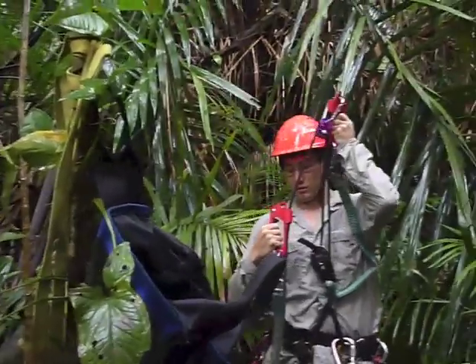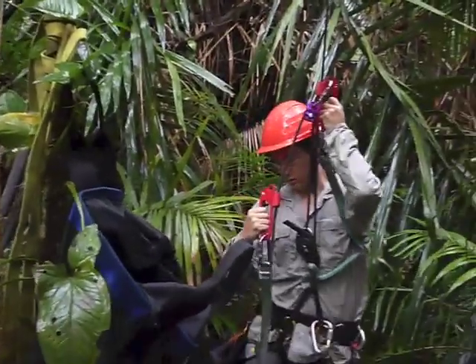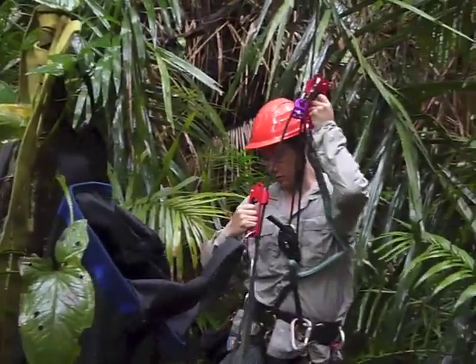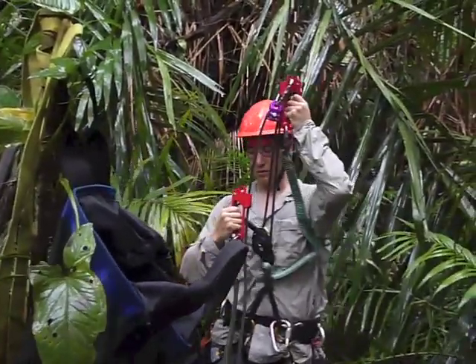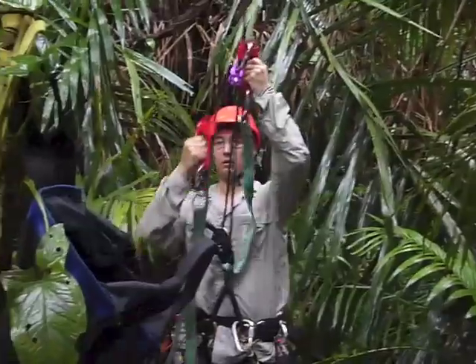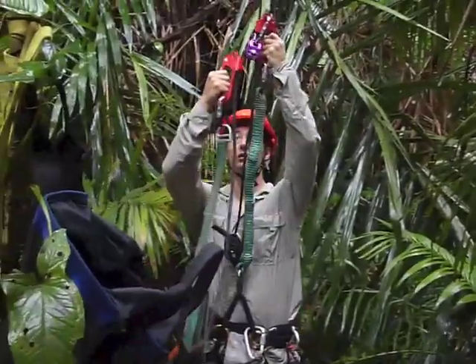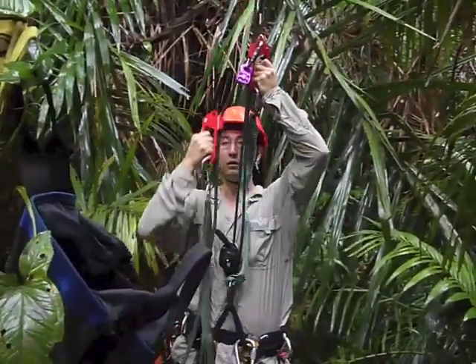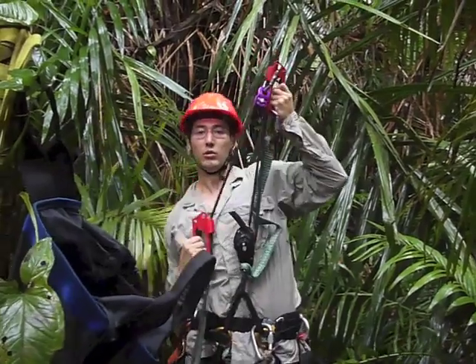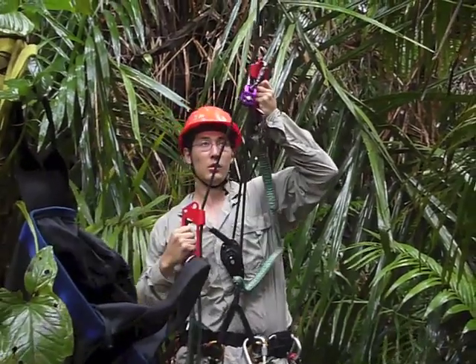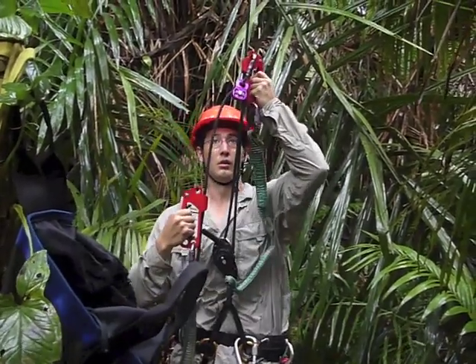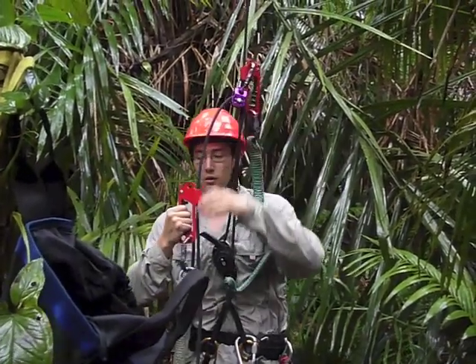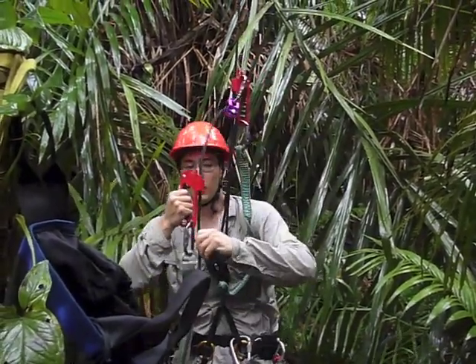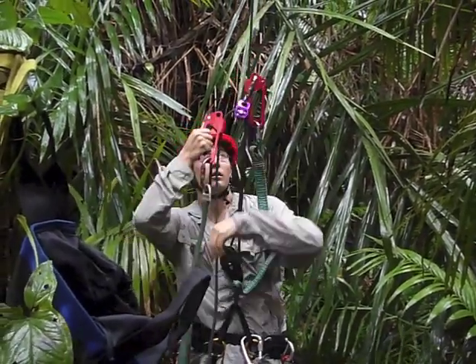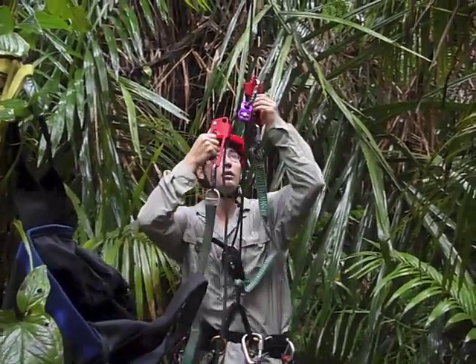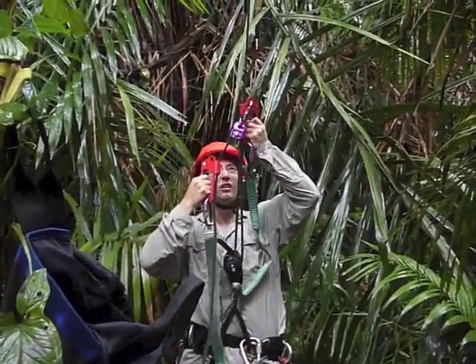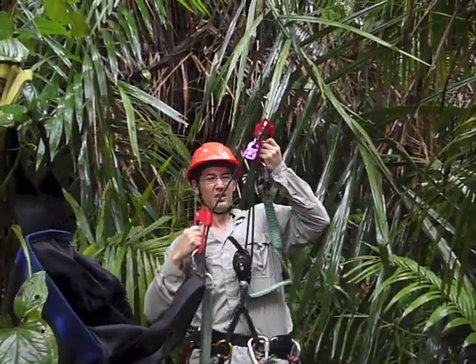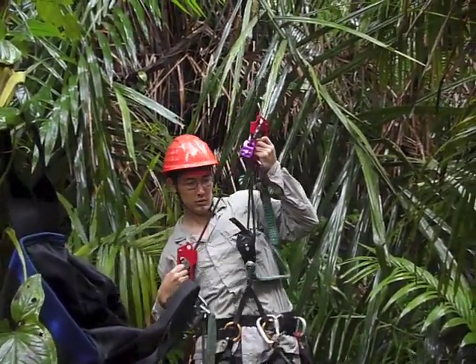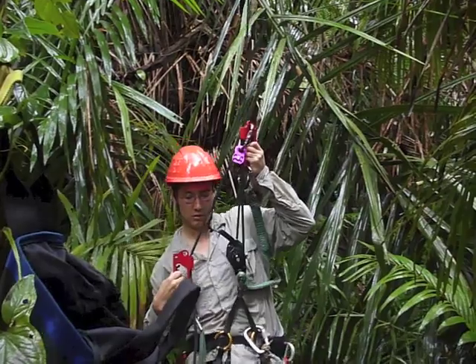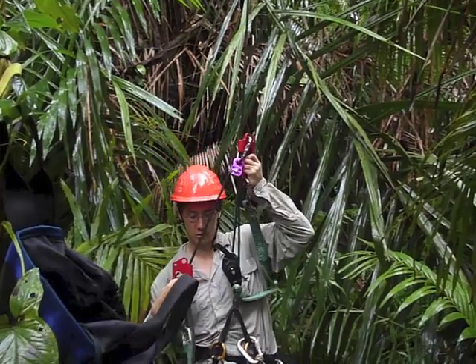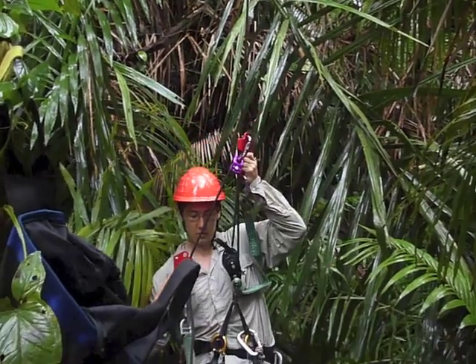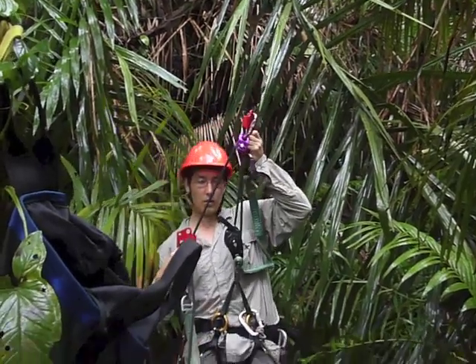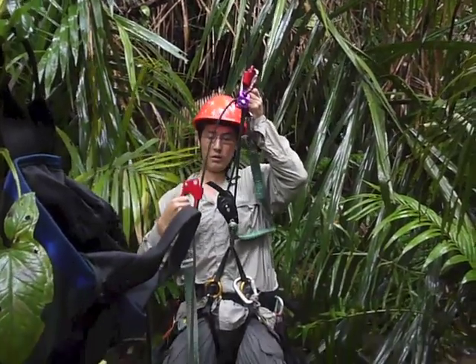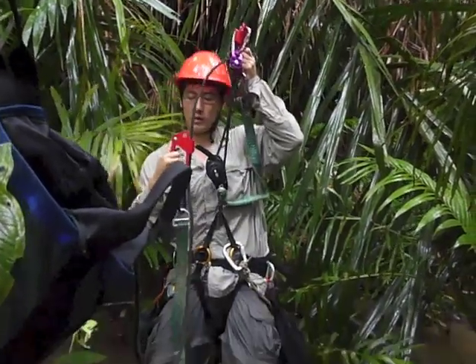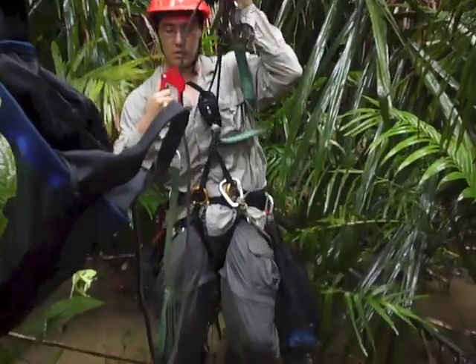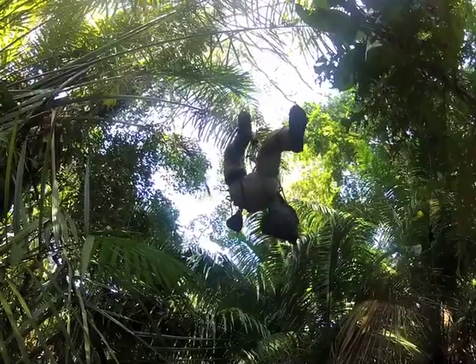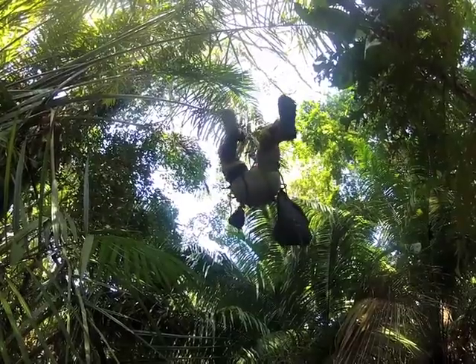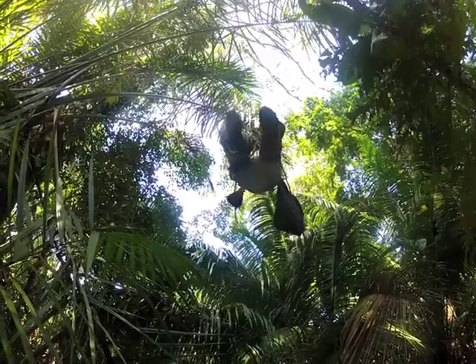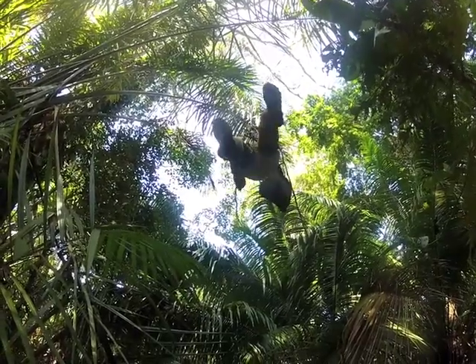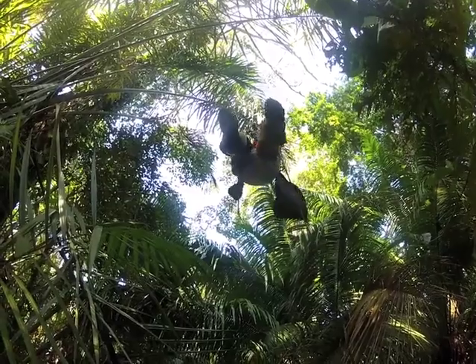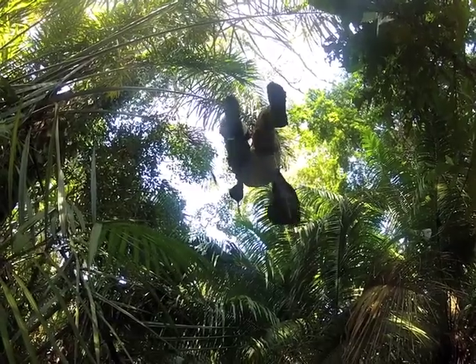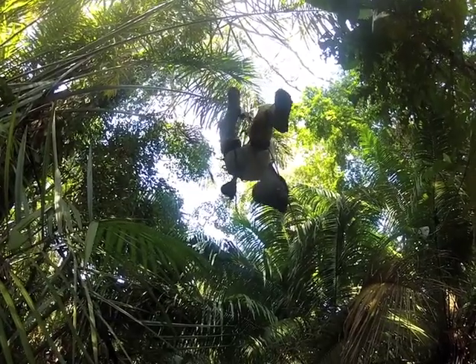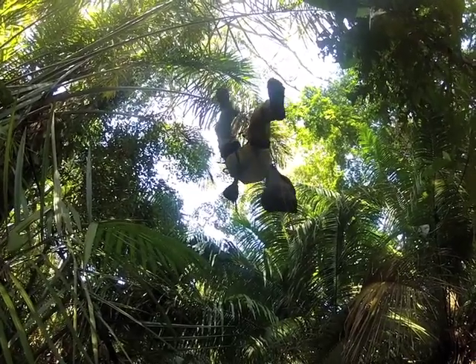I lift myself off the ground one pull at a time. The rope passes through a pulley, then an ascending device that clips to my harness. It takes me 97 pulls to reach the first branch.